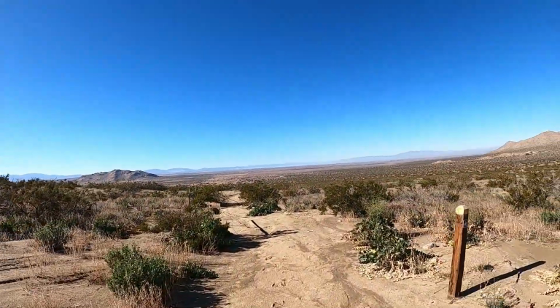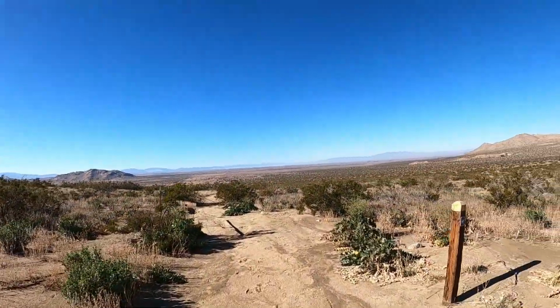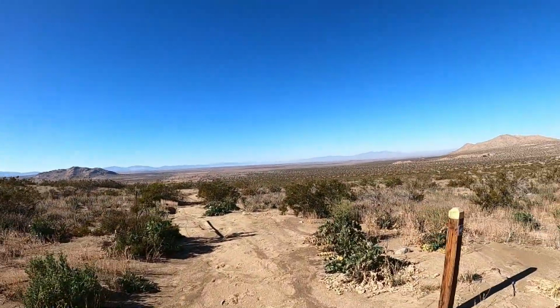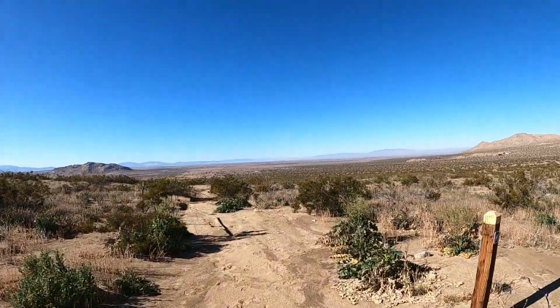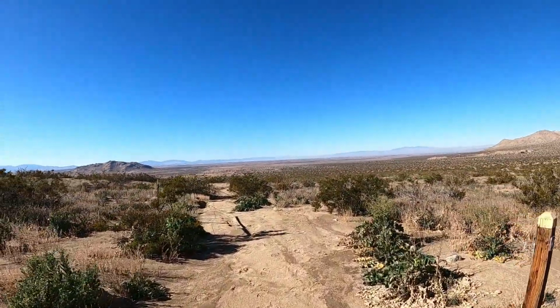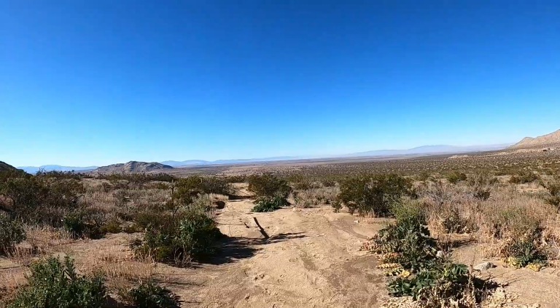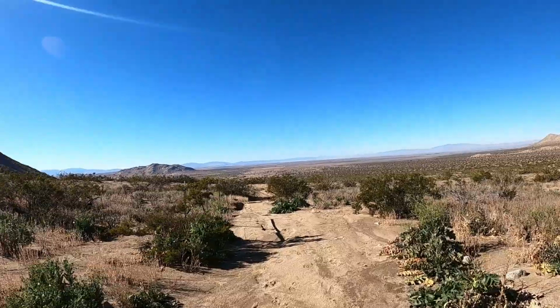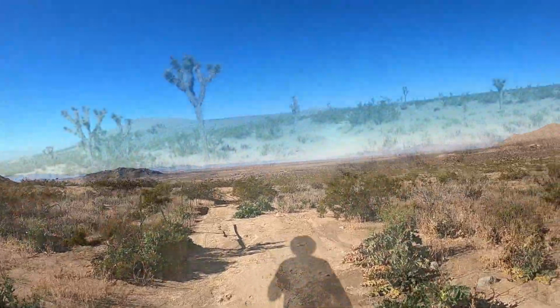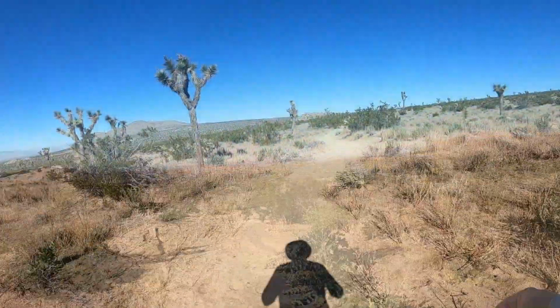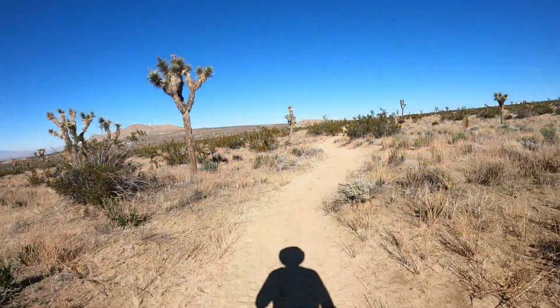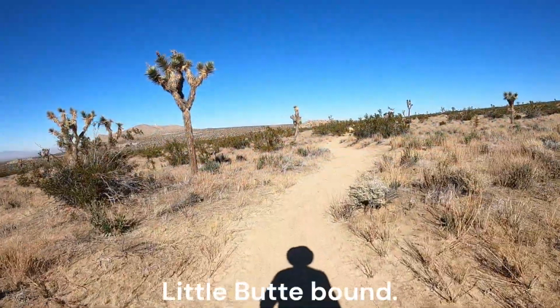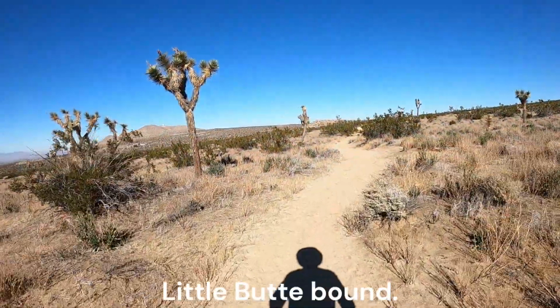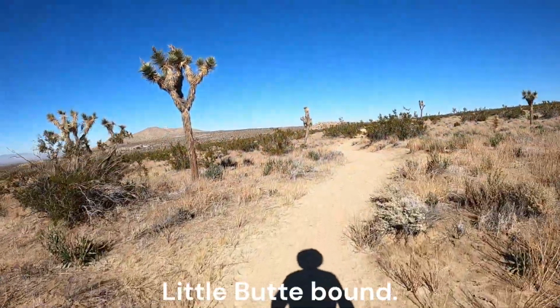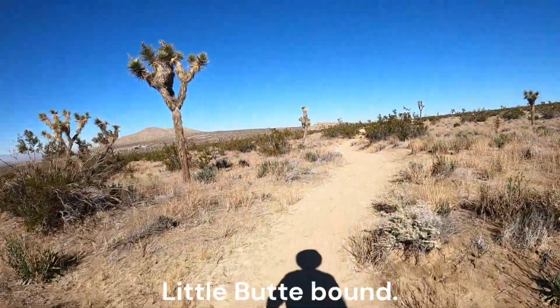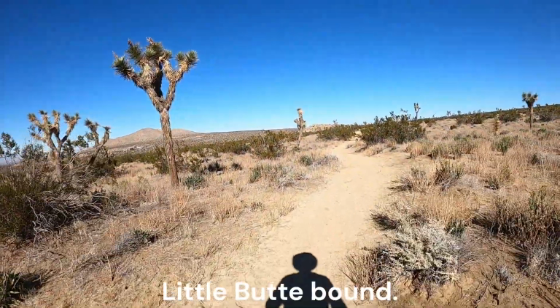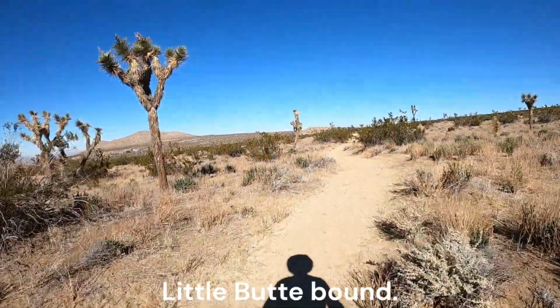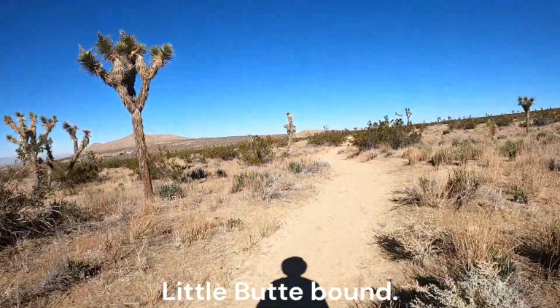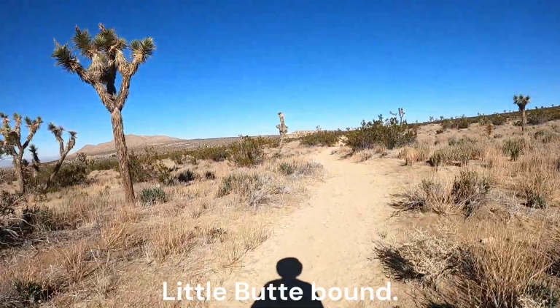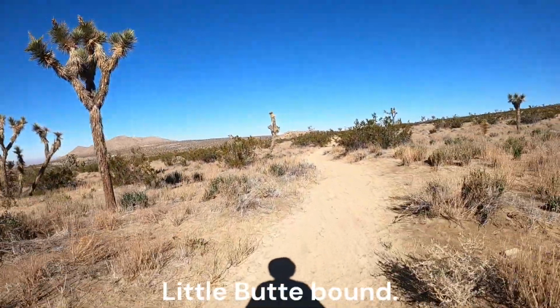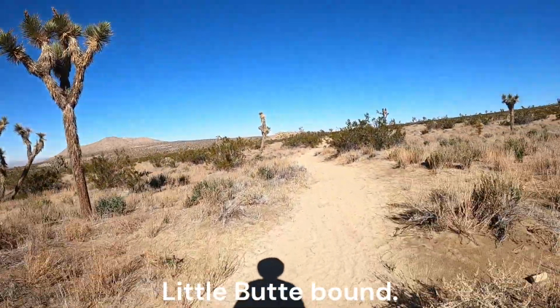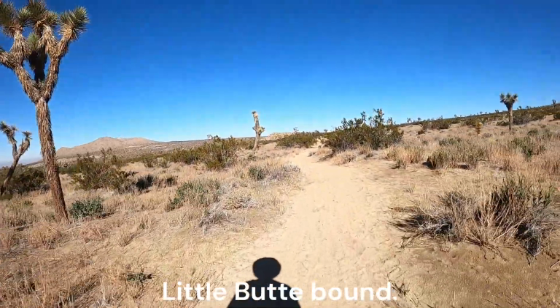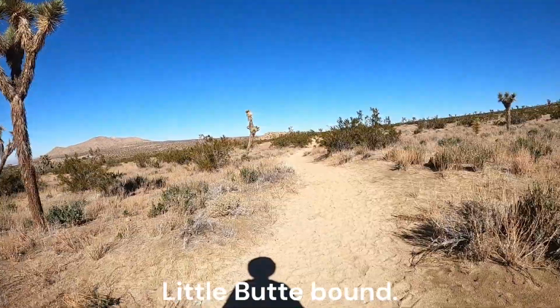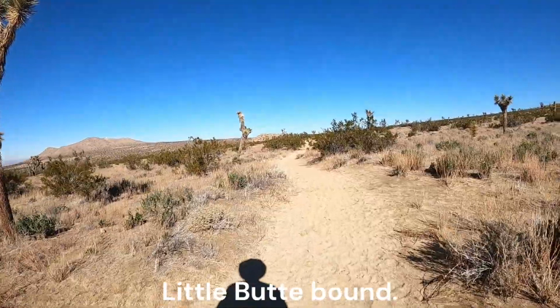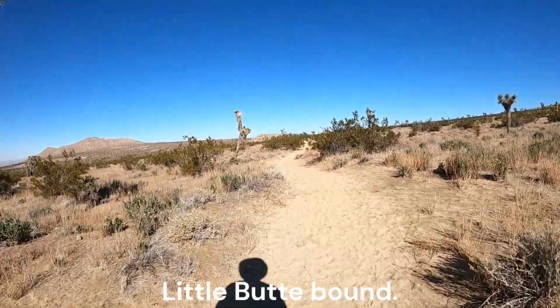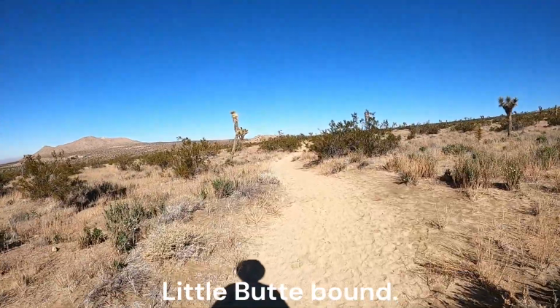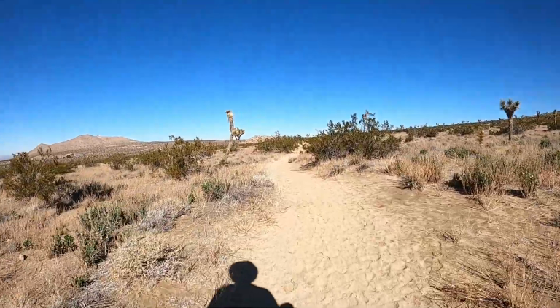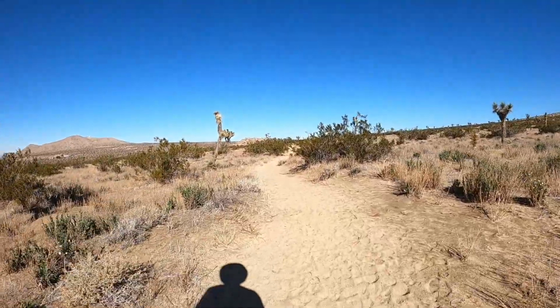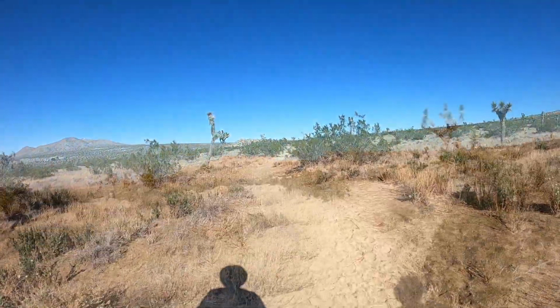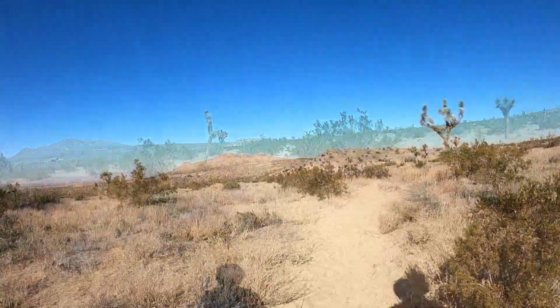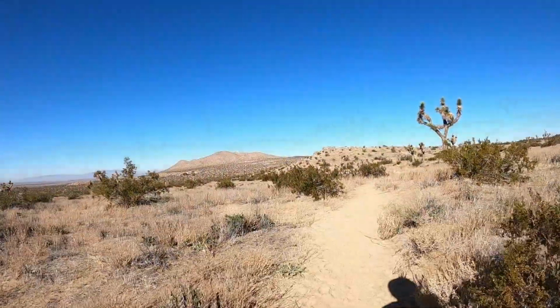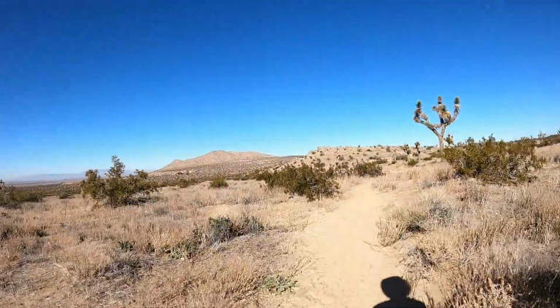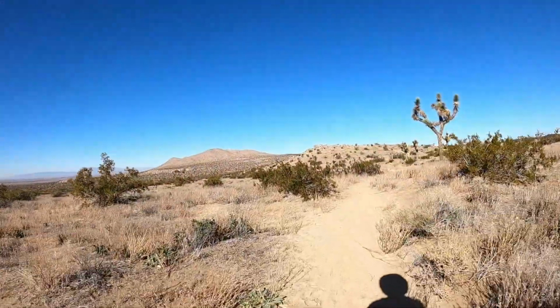Looking for the trail that branches off to the right. On the way to Little Butte. Approaching Little Butte.